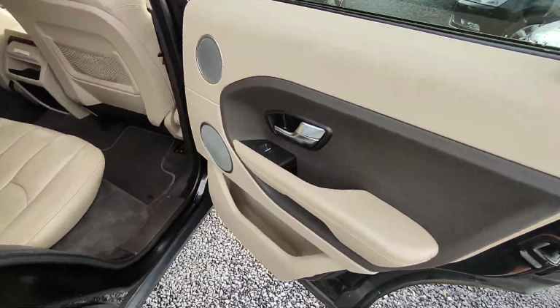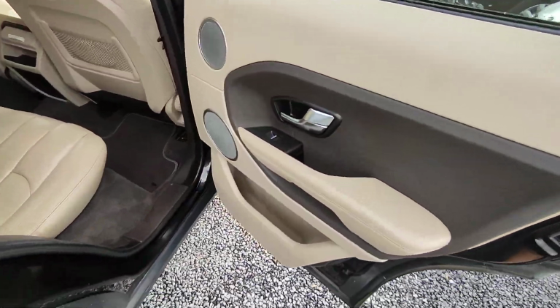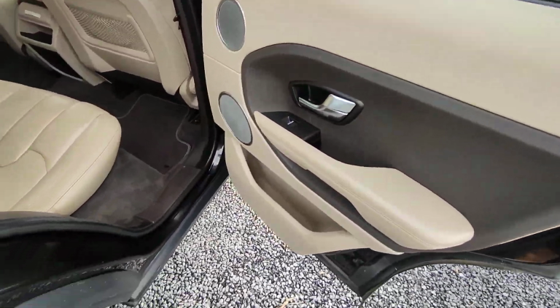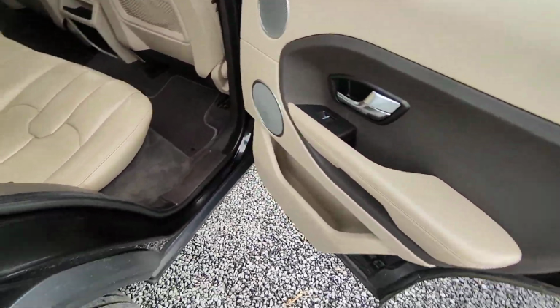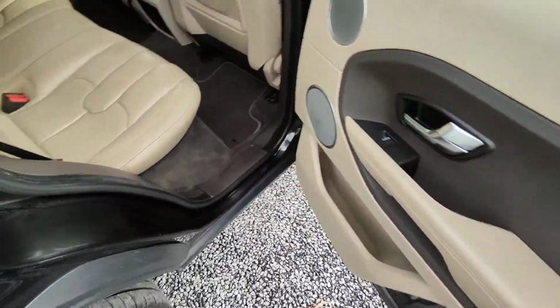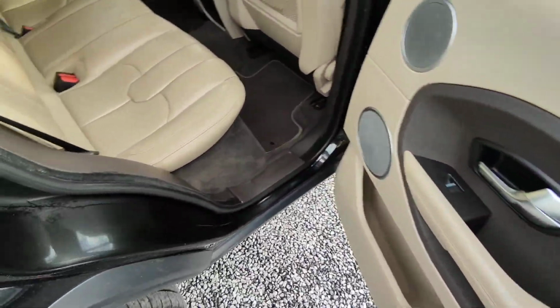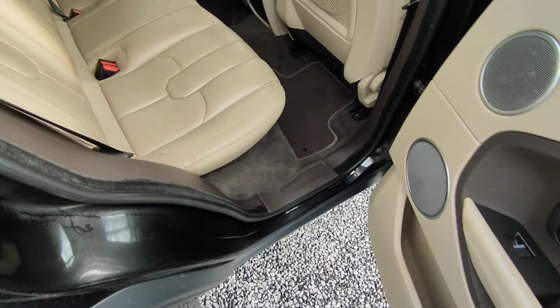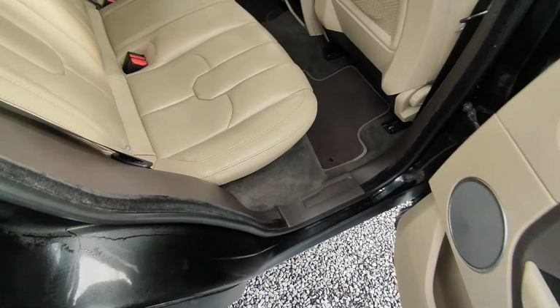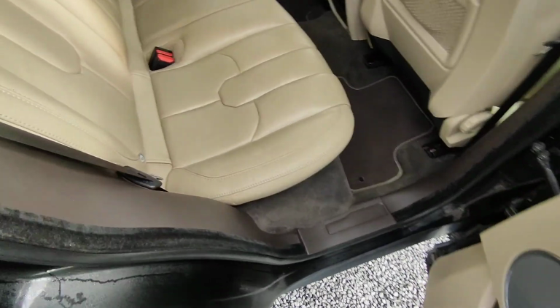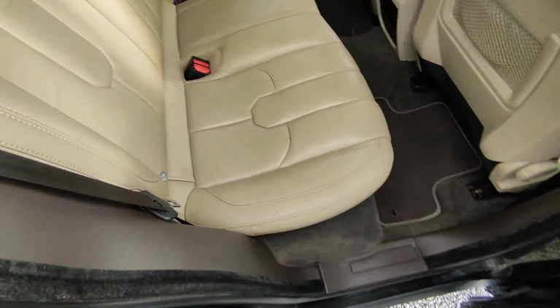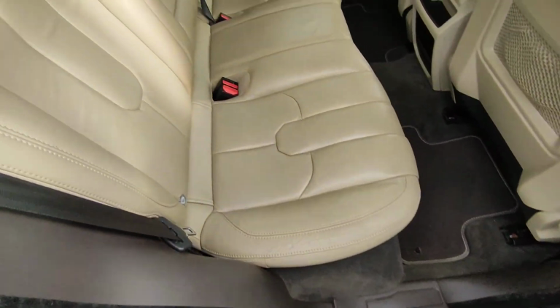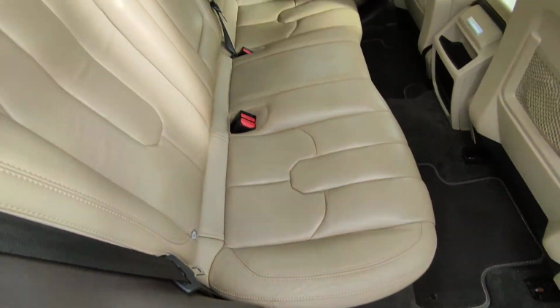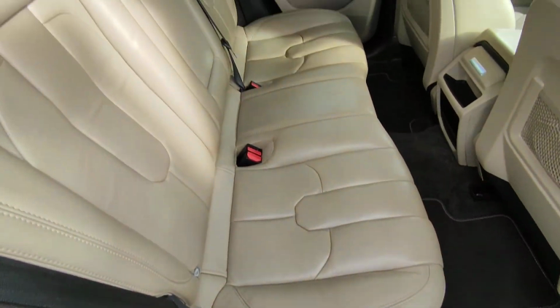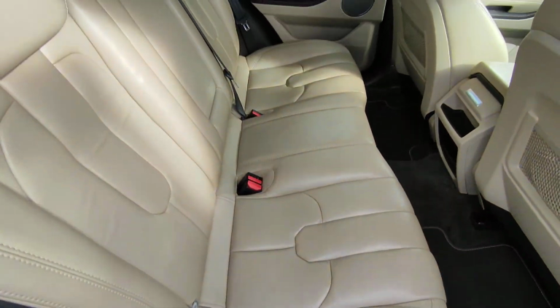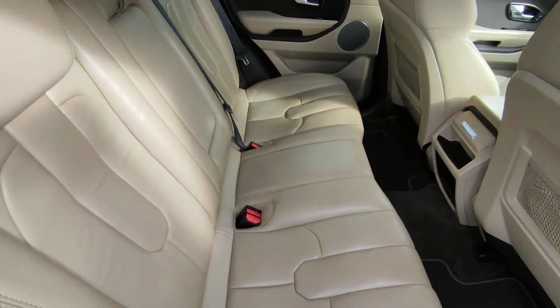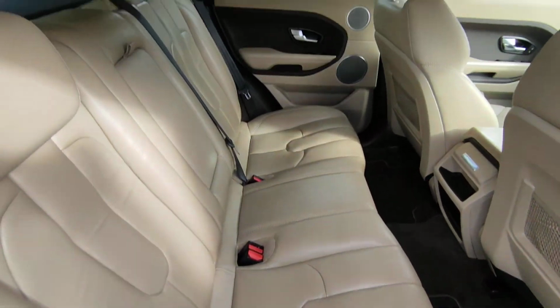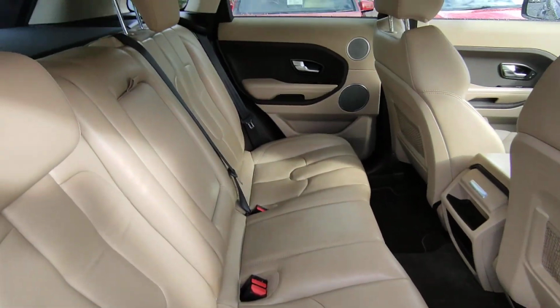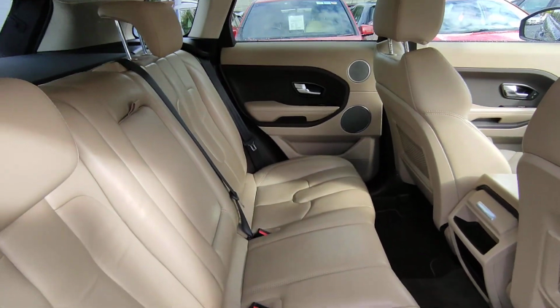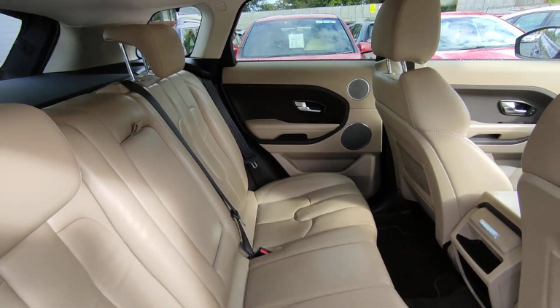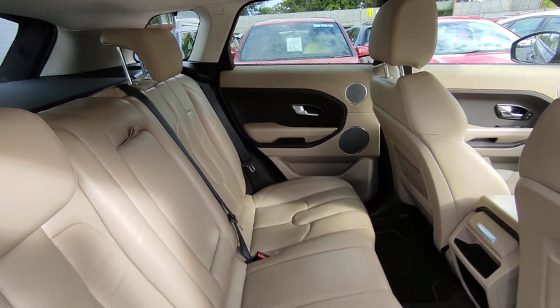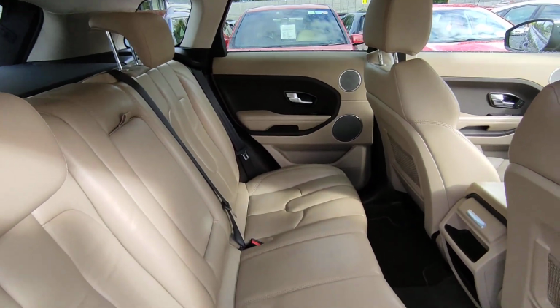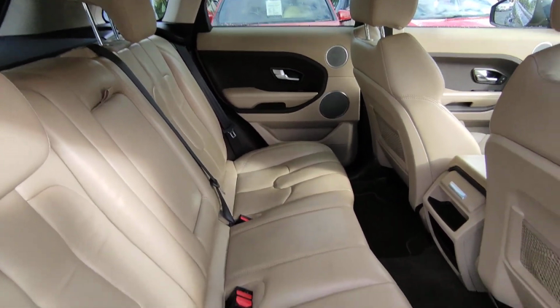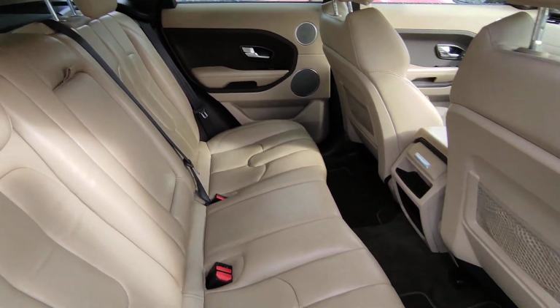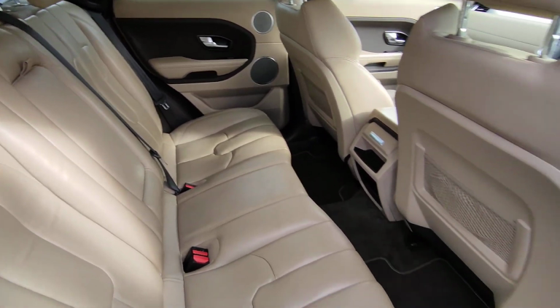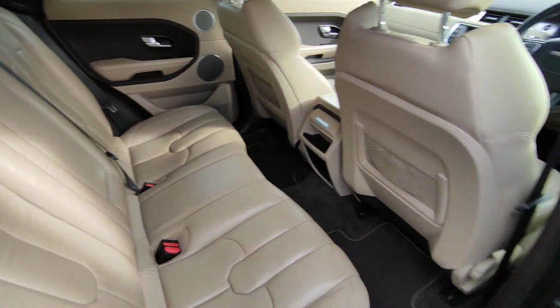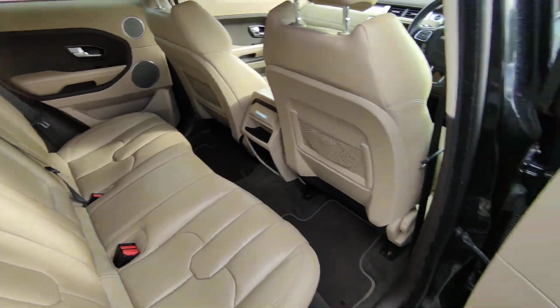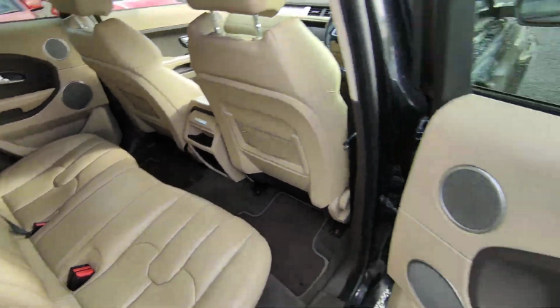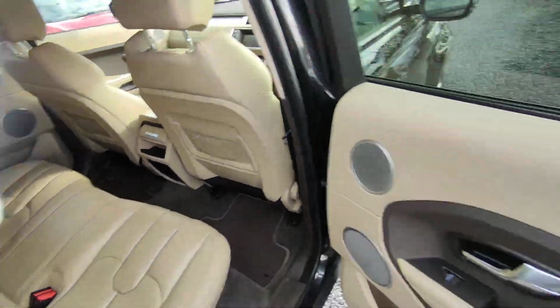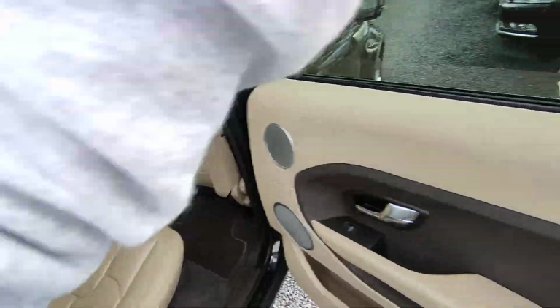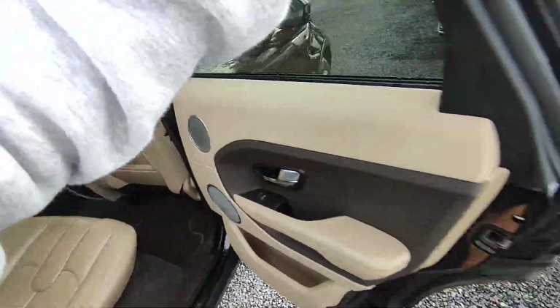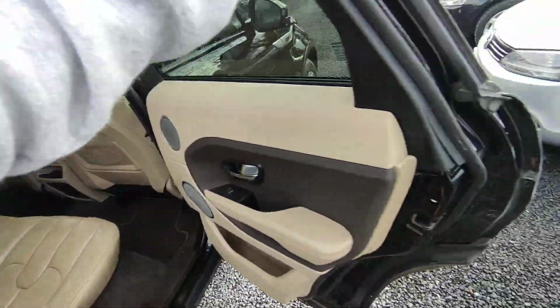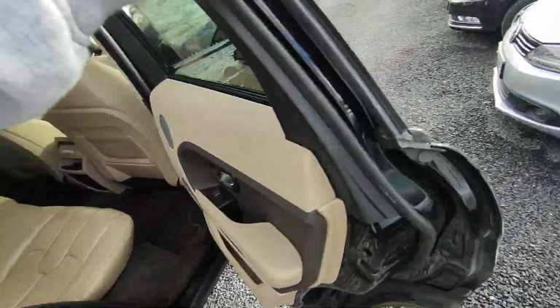Electric windows. Cream leather interior. The car is absolutely immaculate. Just to note that all the cars come fully valeted.